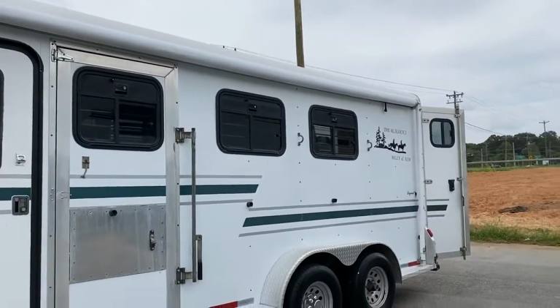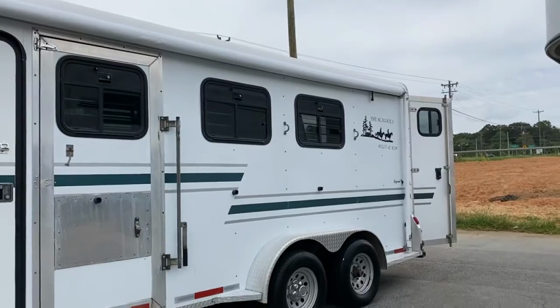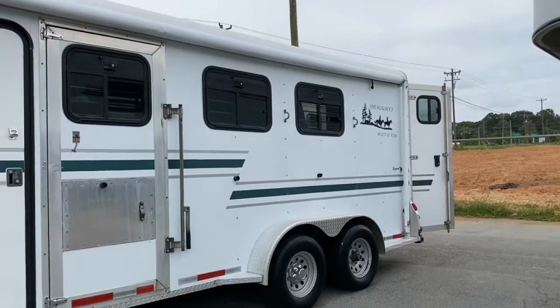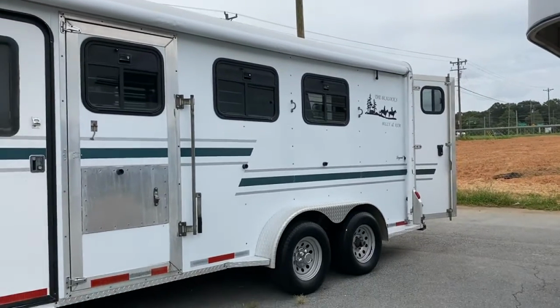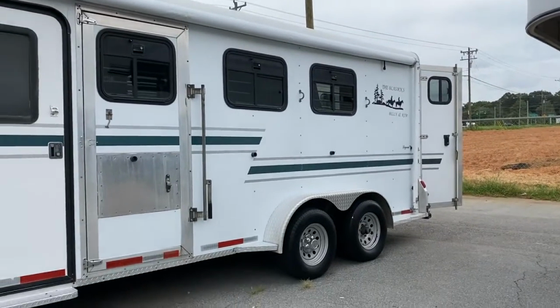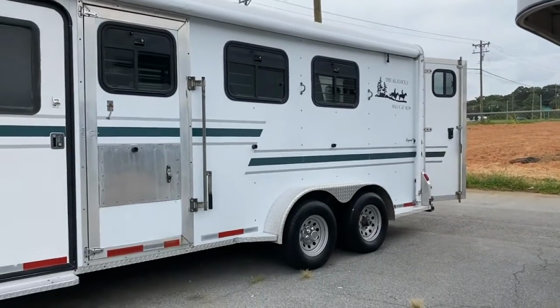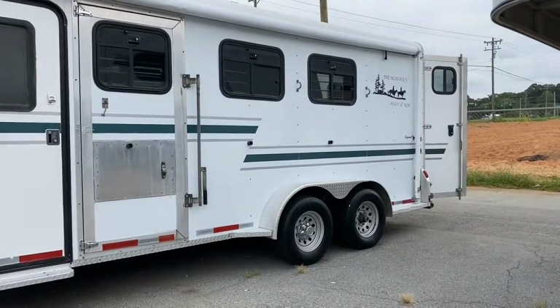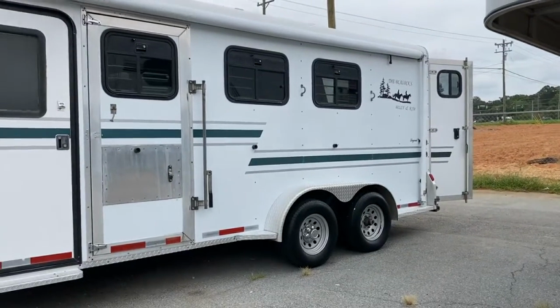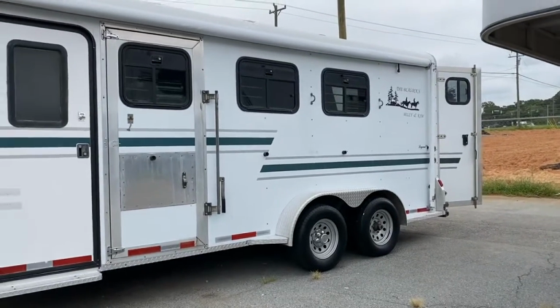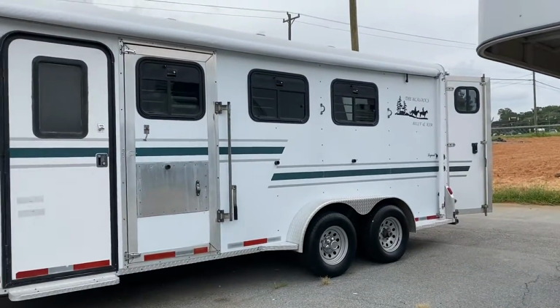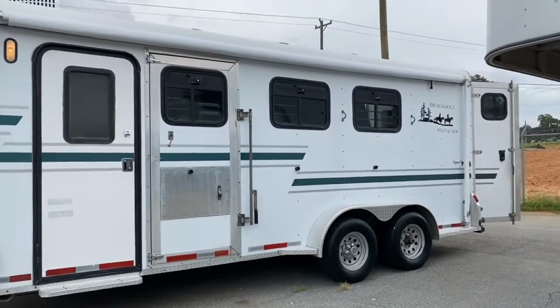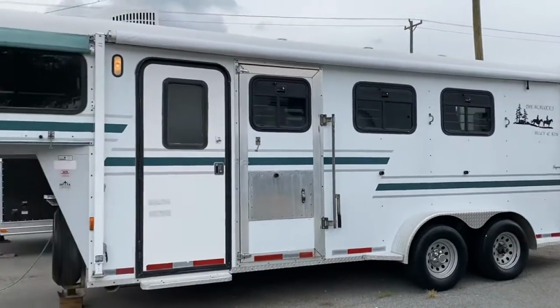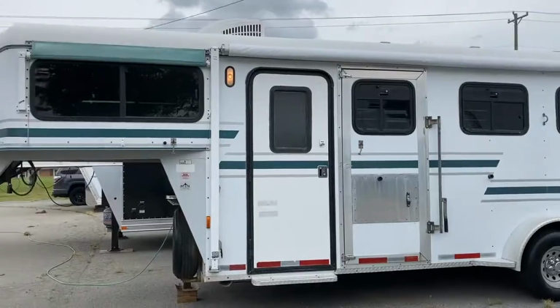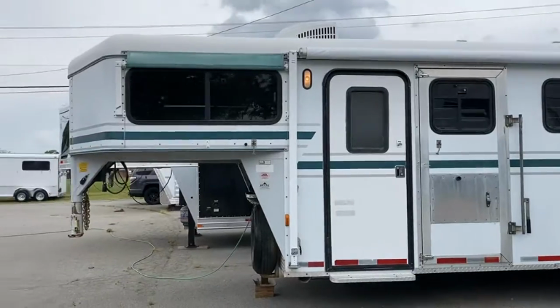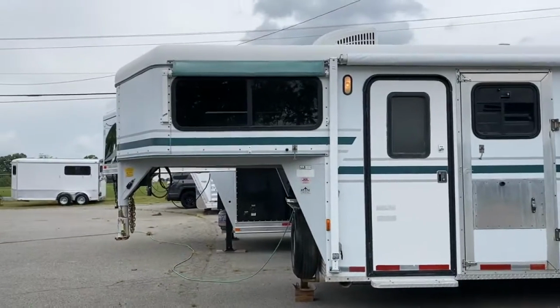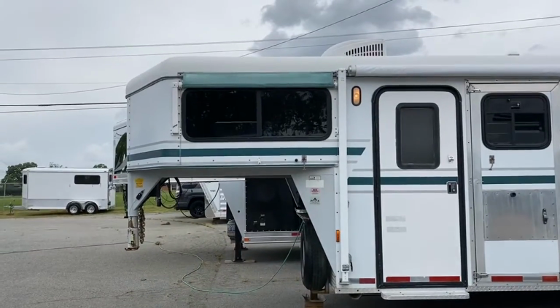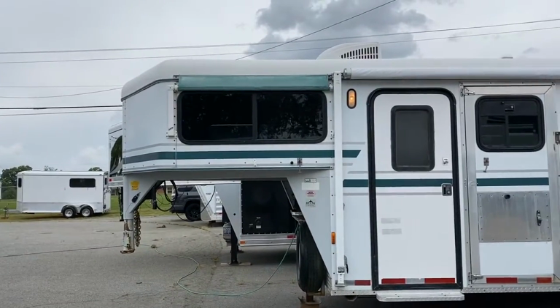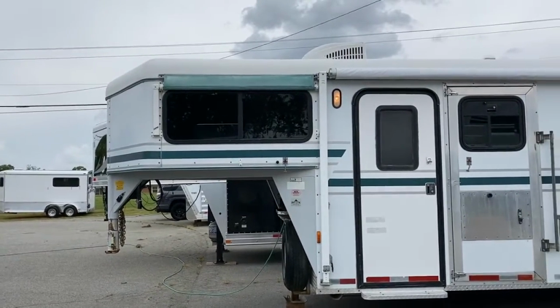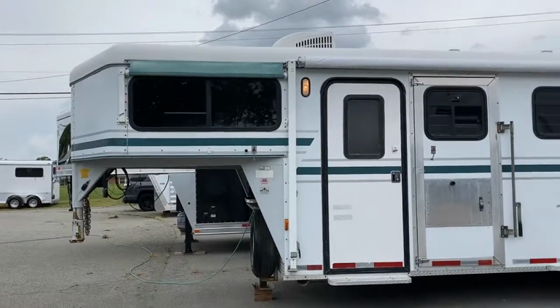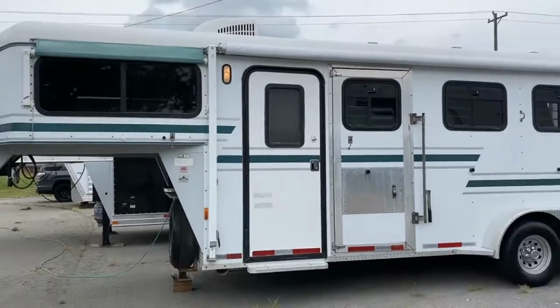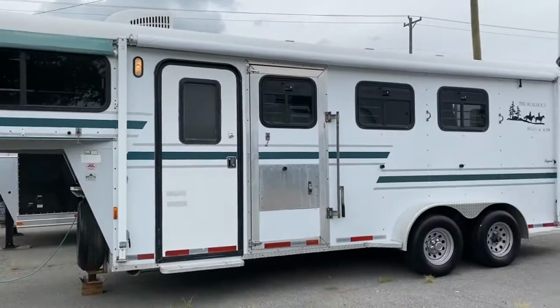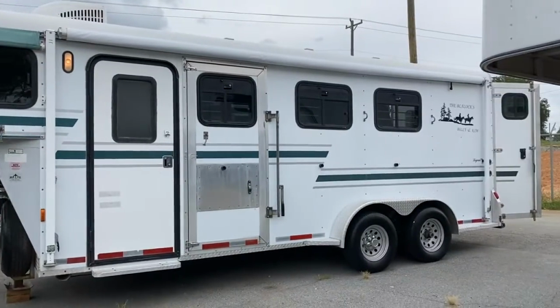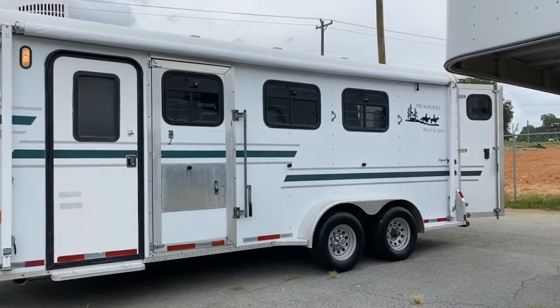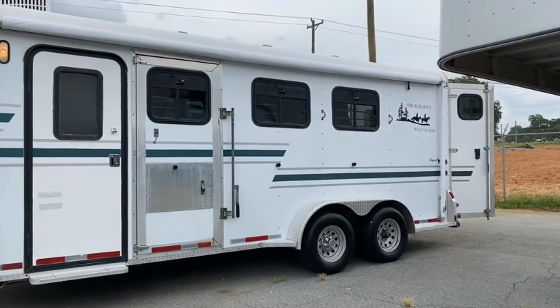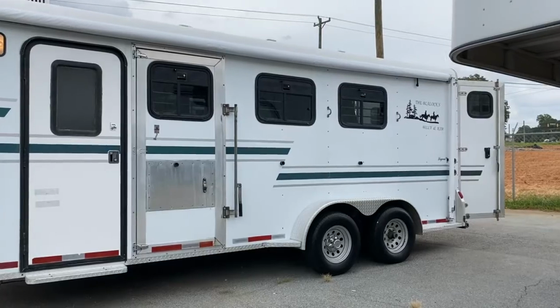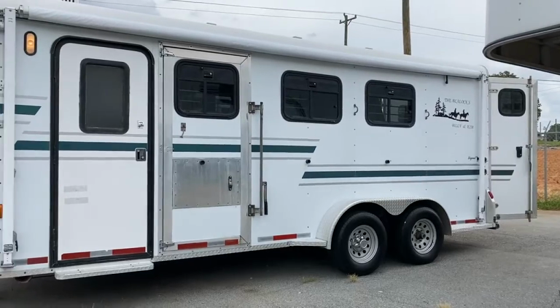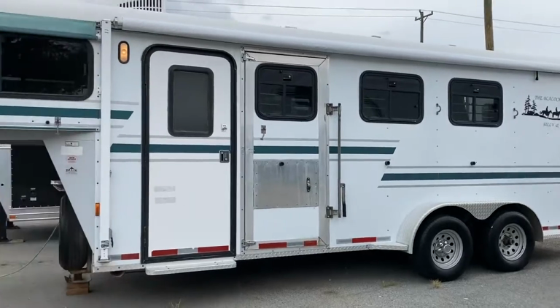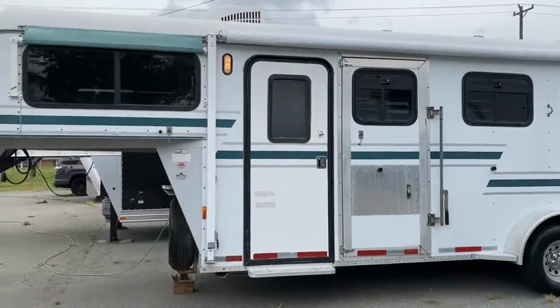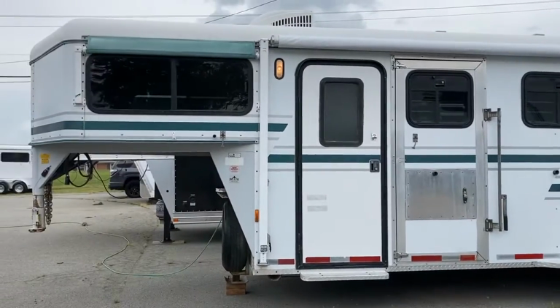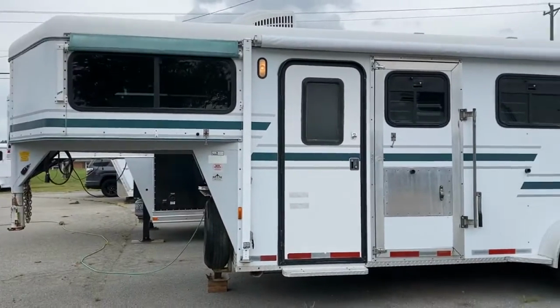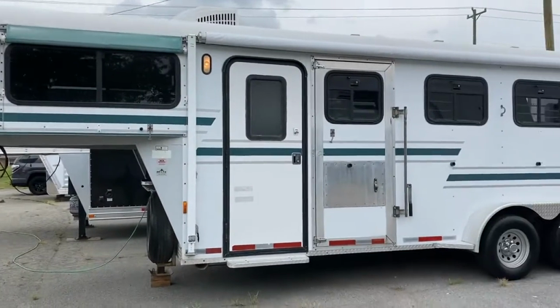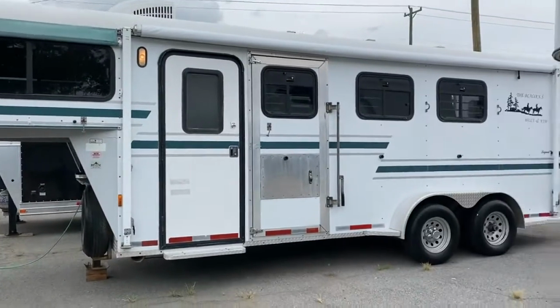1998 CM Weekender. Air conditioning, awning. Great starter trailer. Carolina Trailer Sales, CarolinaTrailerSales.com. You guys have a great day.